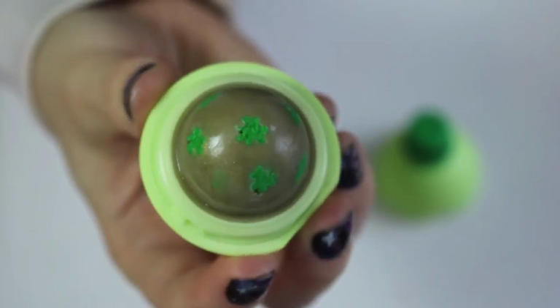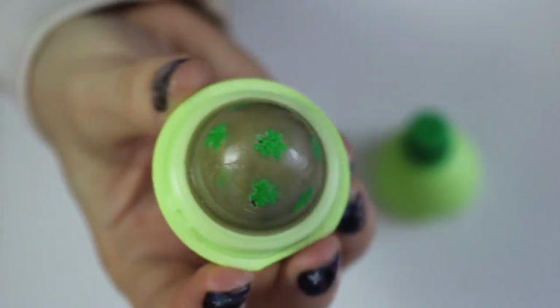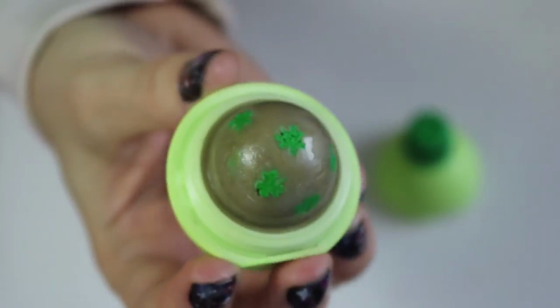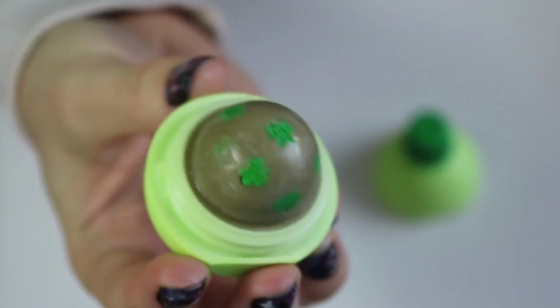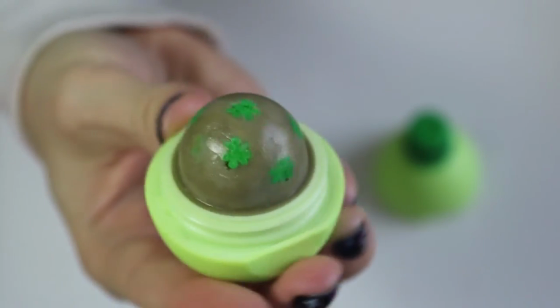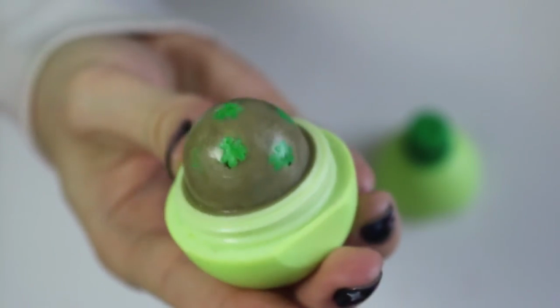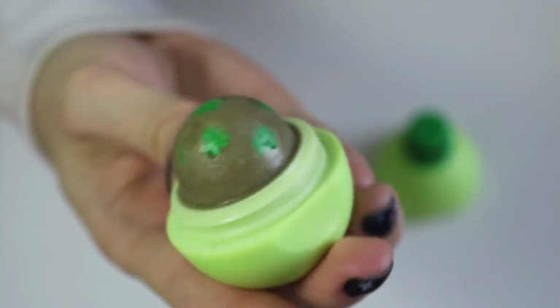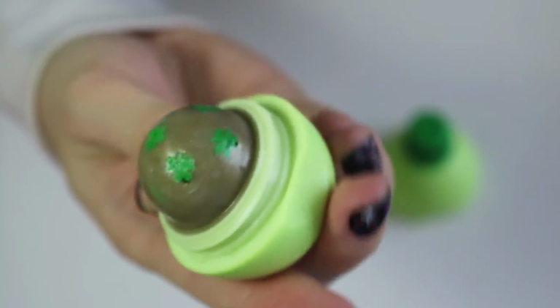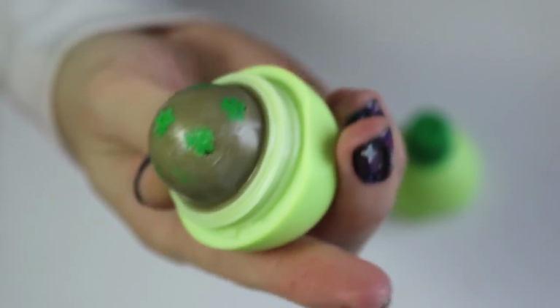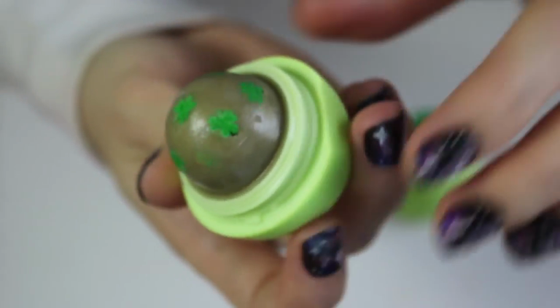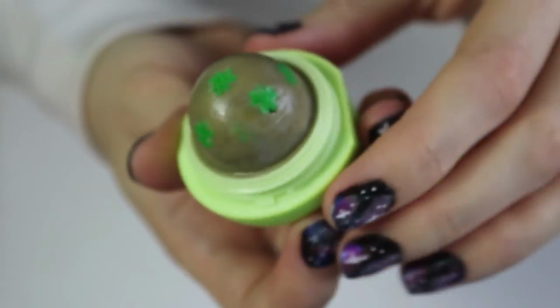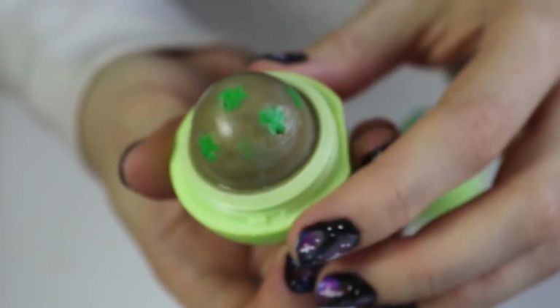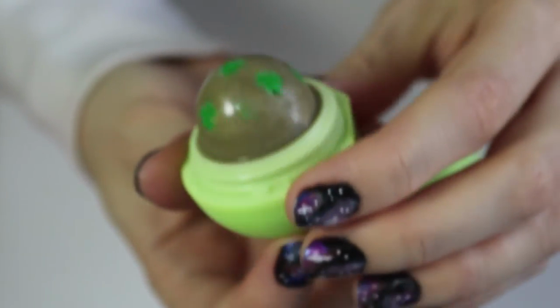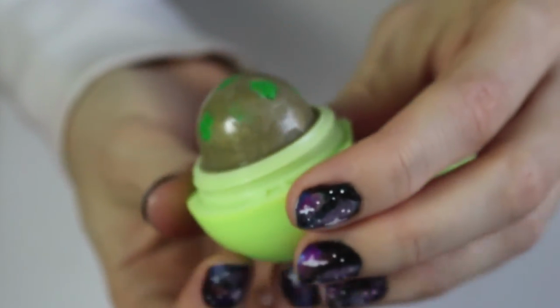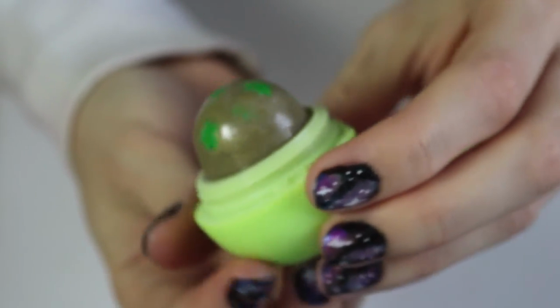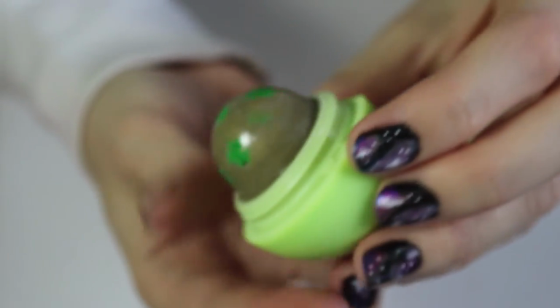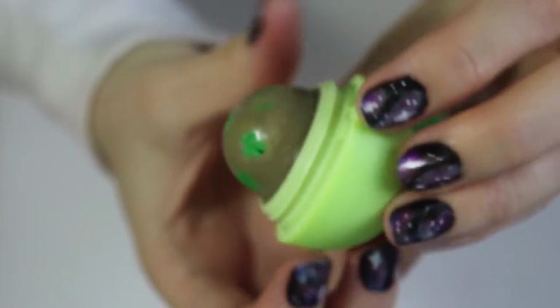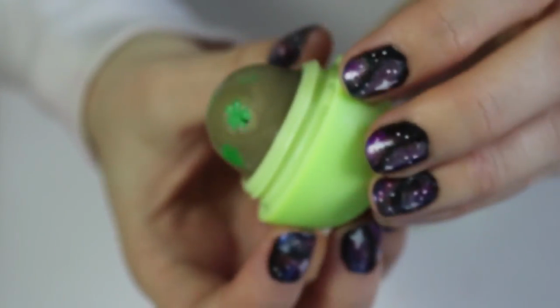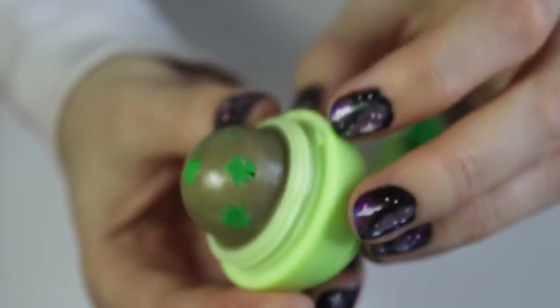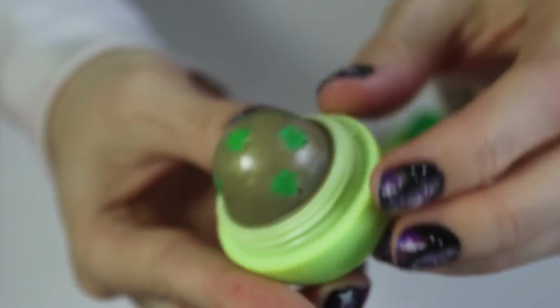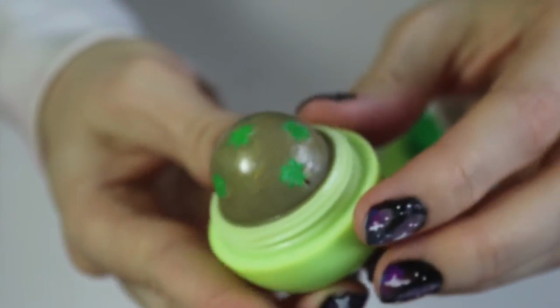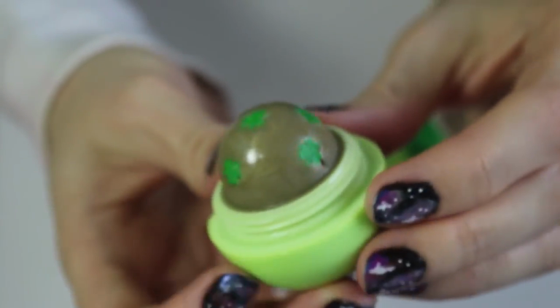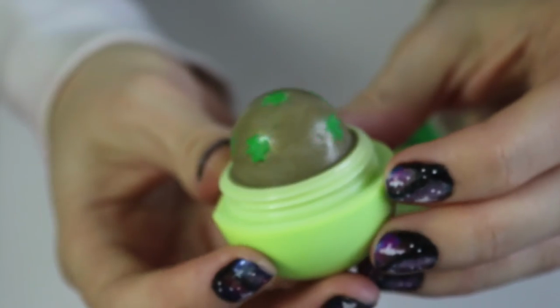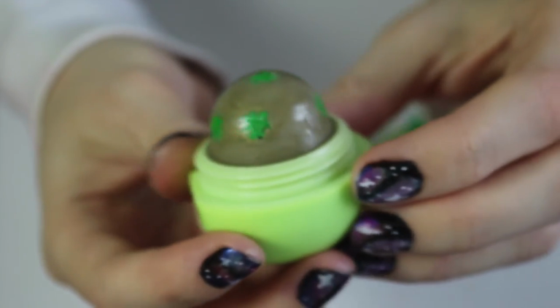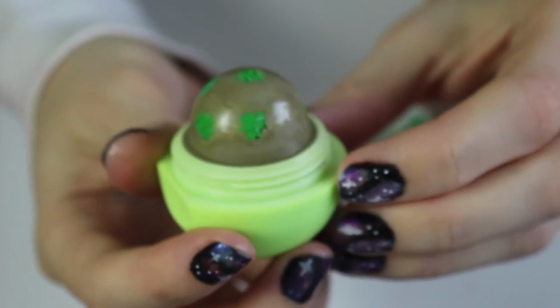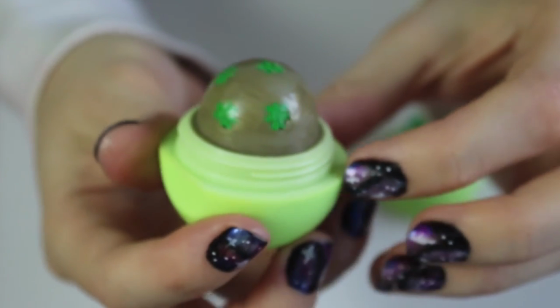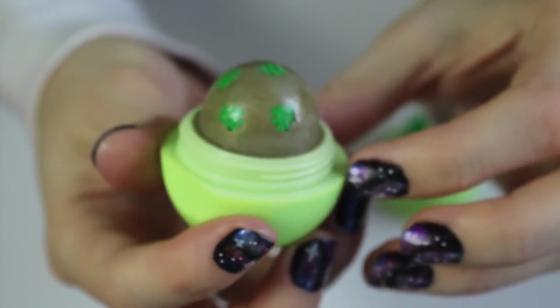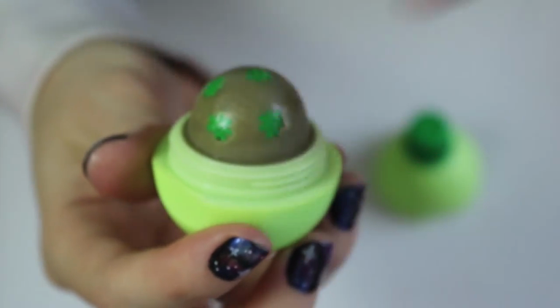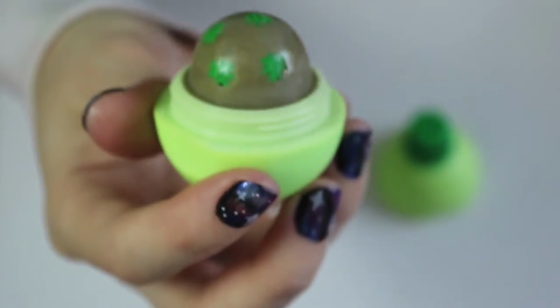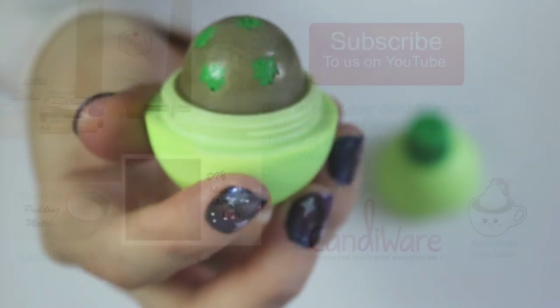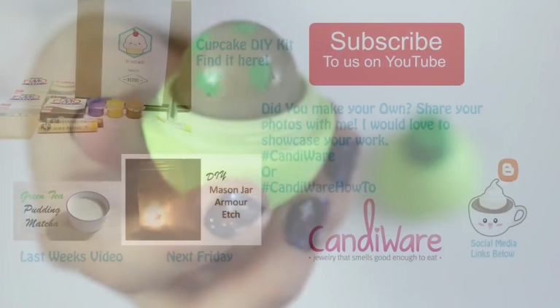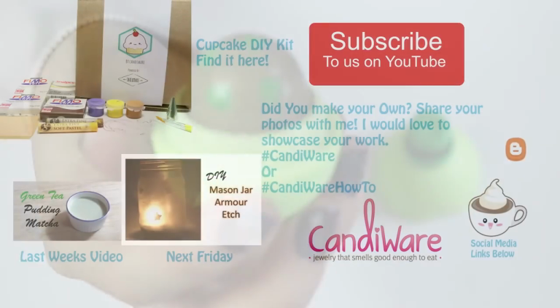Thanks so much for watching everyone. The very last step — I added some gloss onto the little top hat and then glued that on with Gorilla Glue.